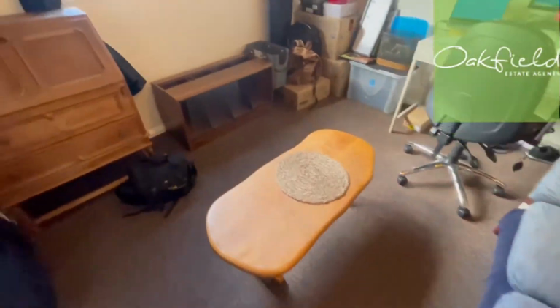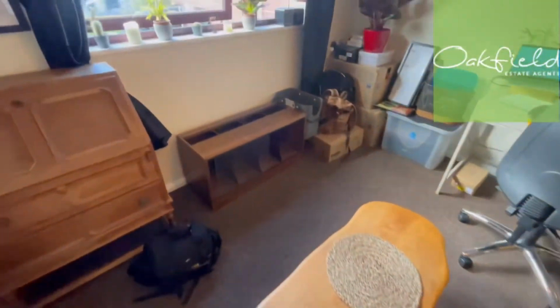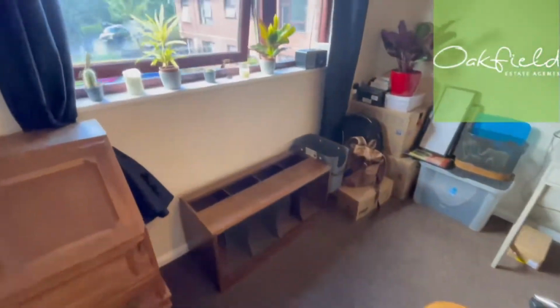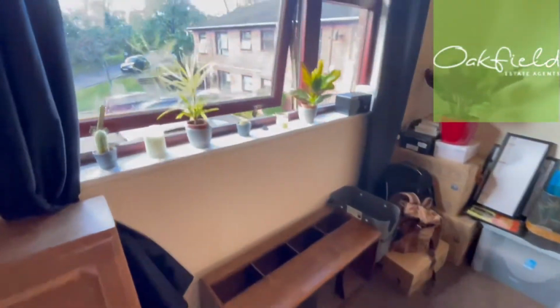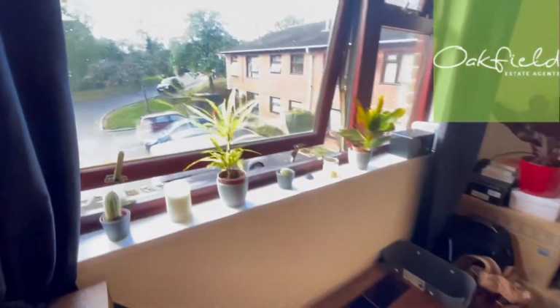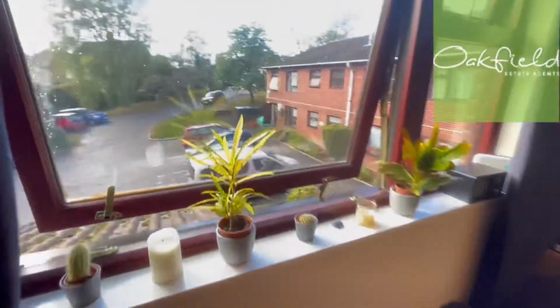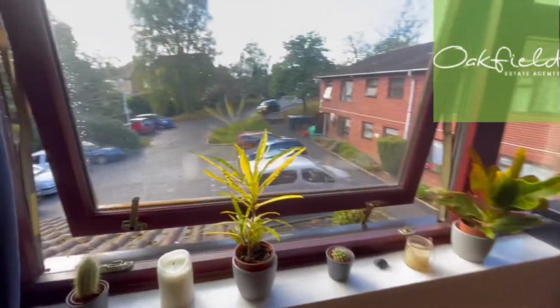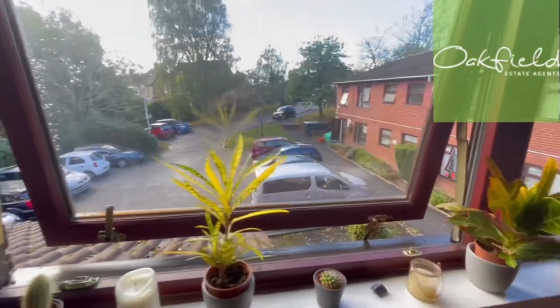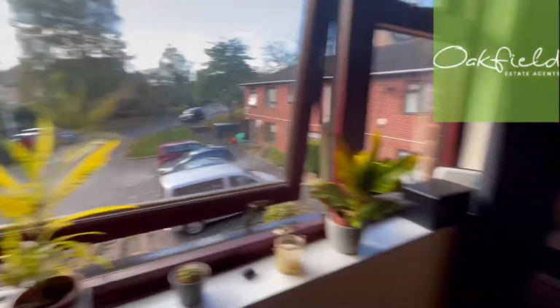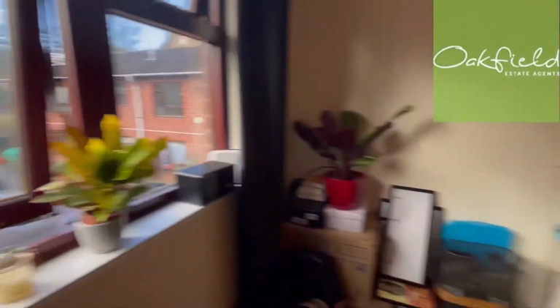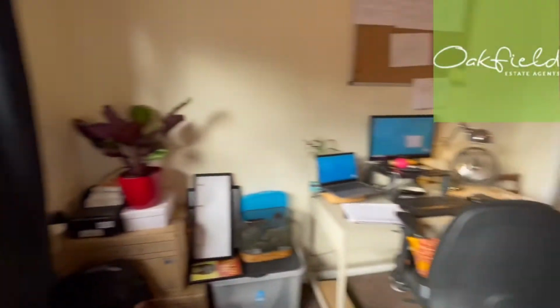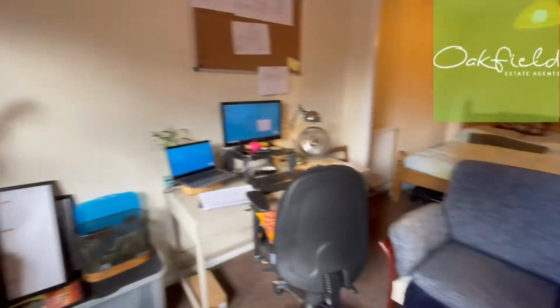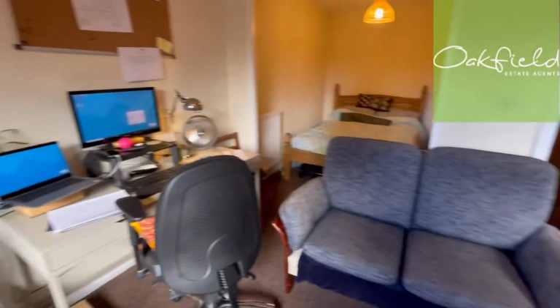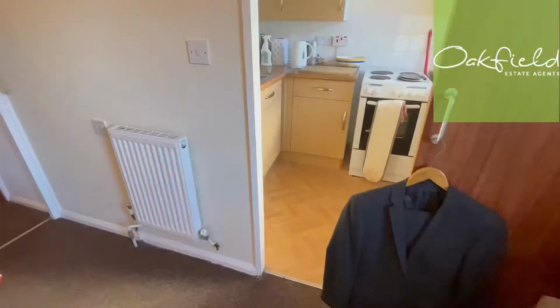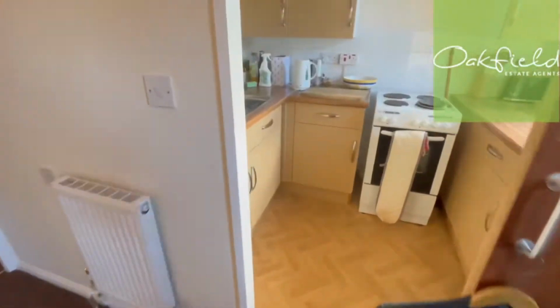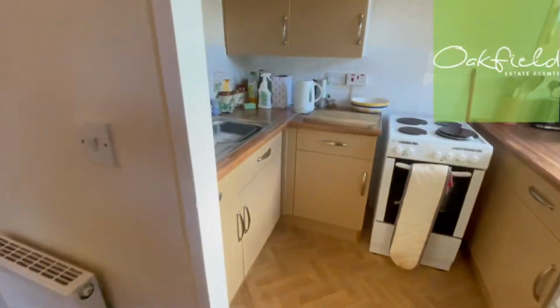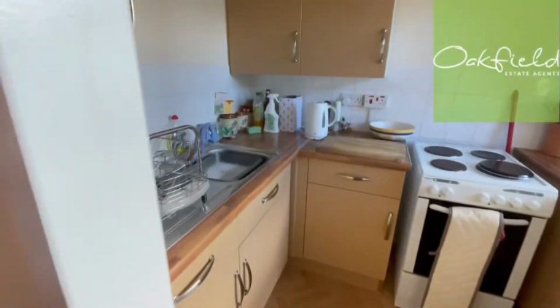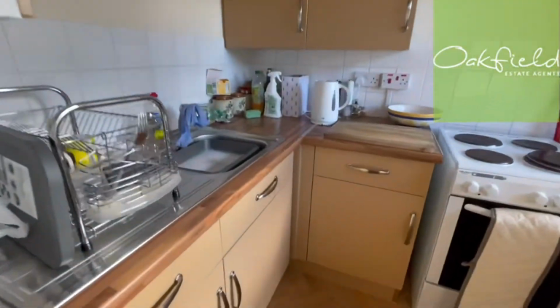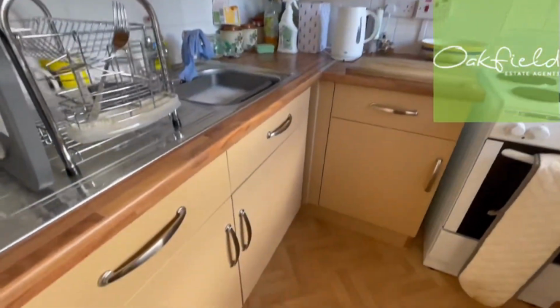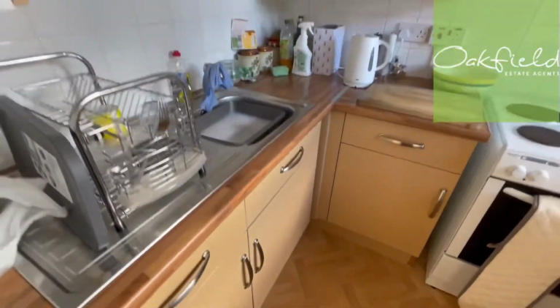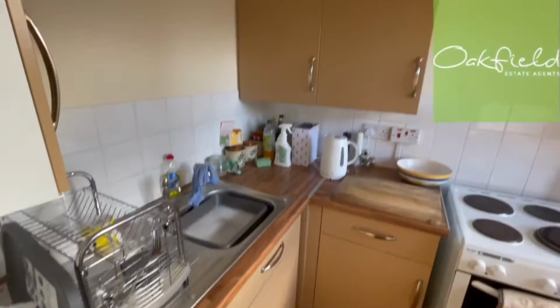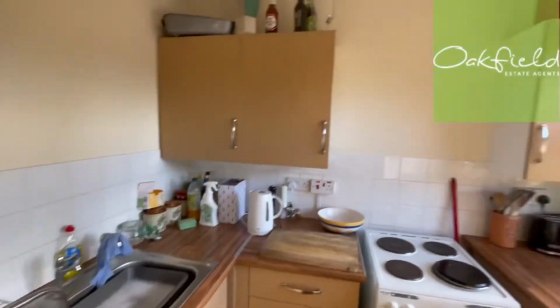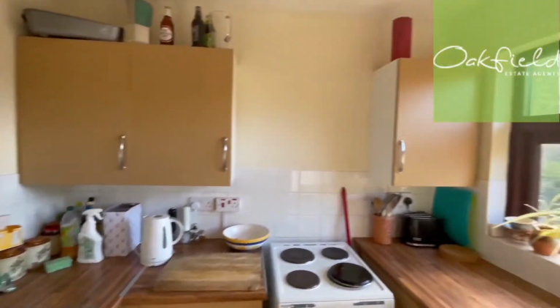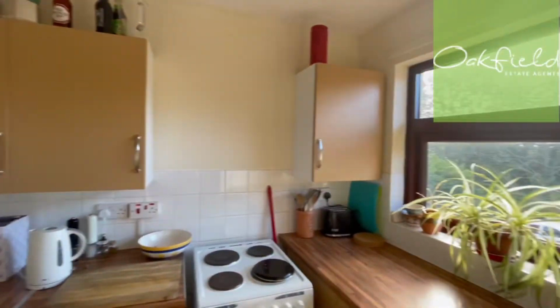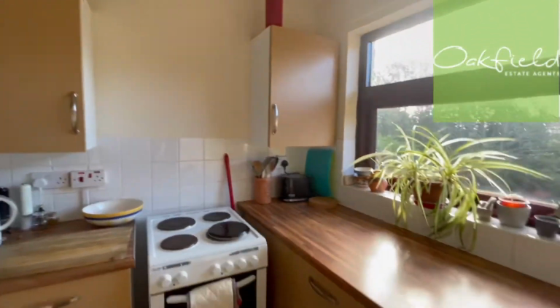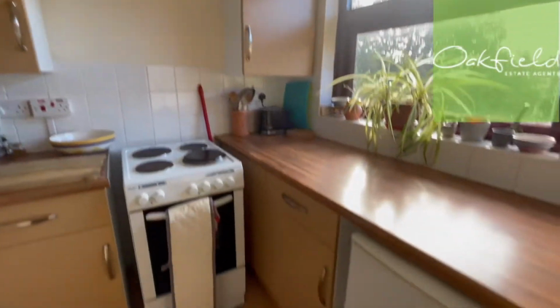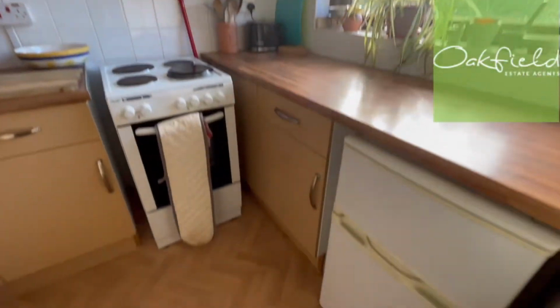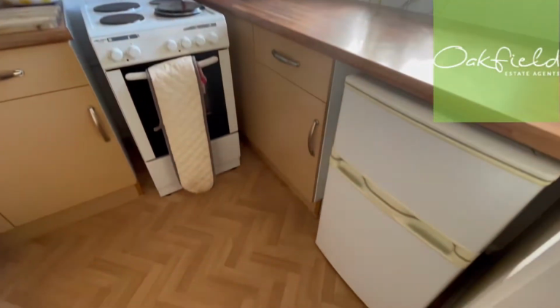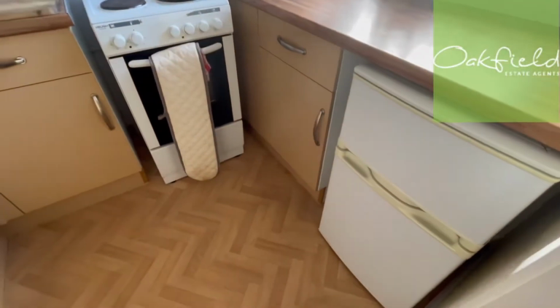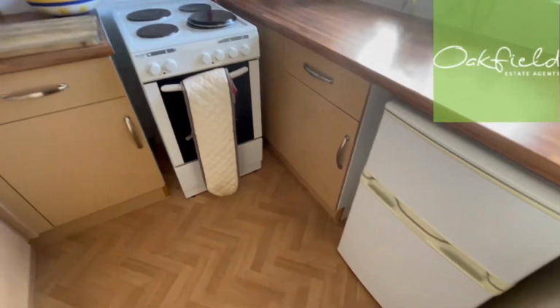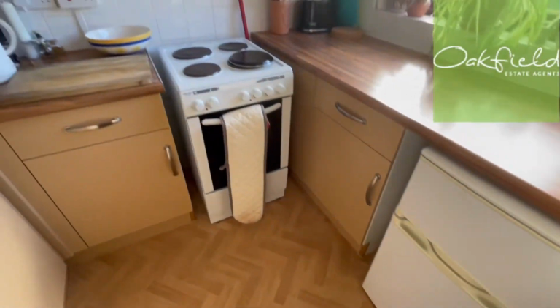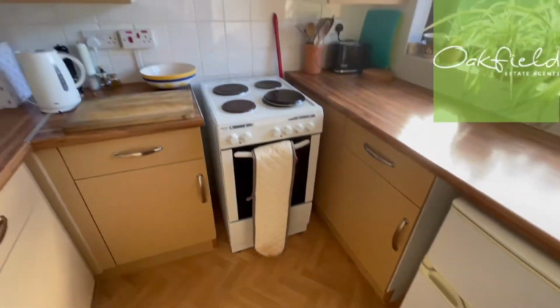Over there overlooking the entrance and the car park. Then here we've got the kitchen, with a small fridge freezer and your oven.